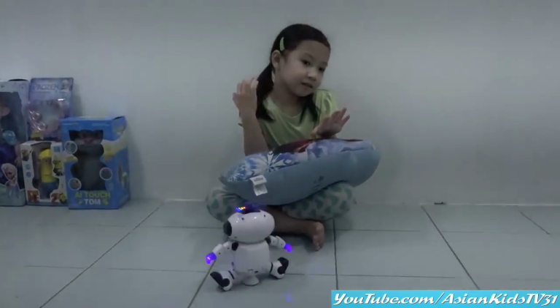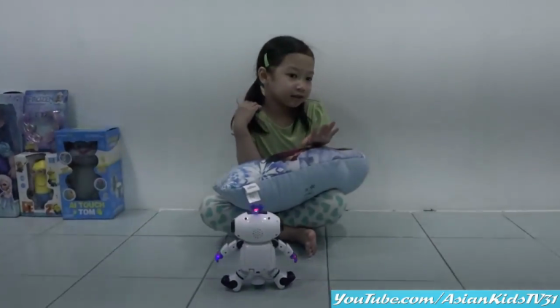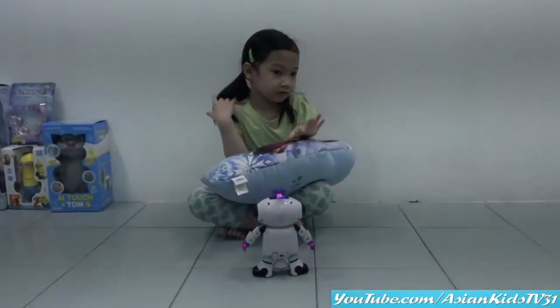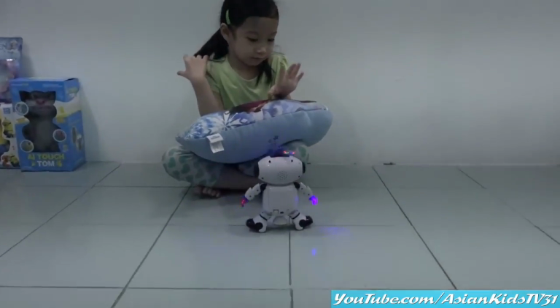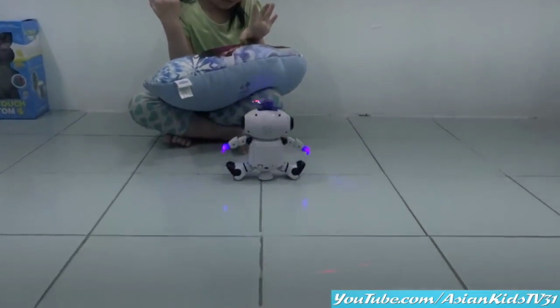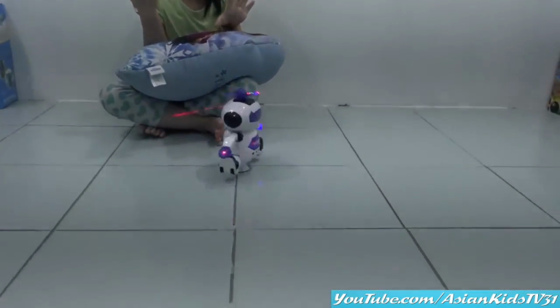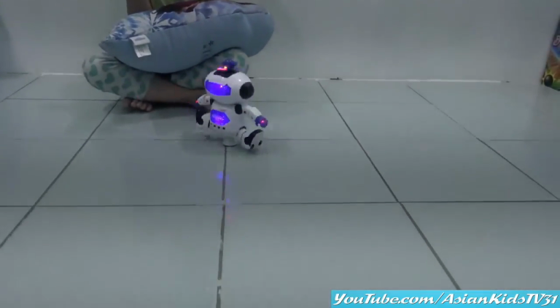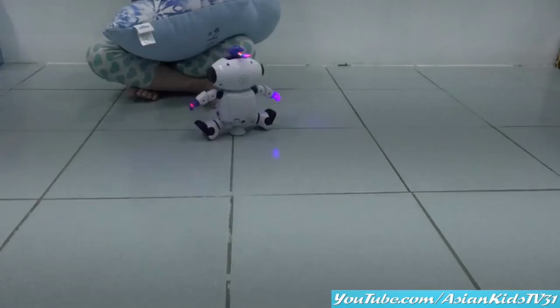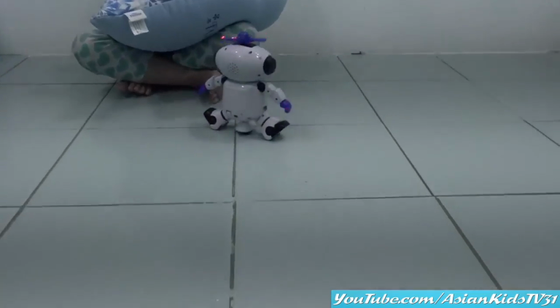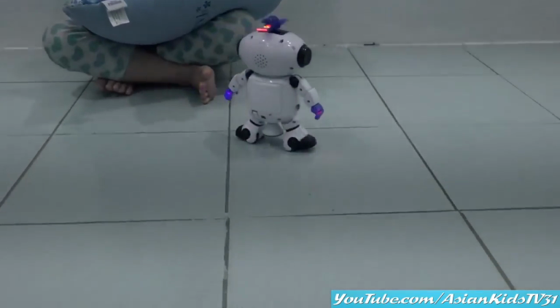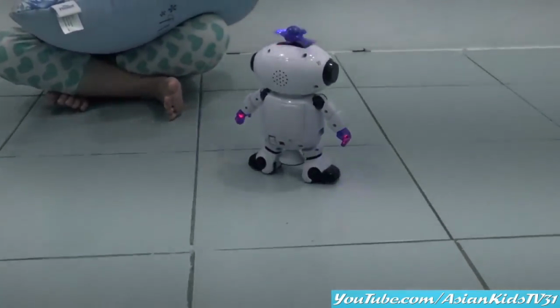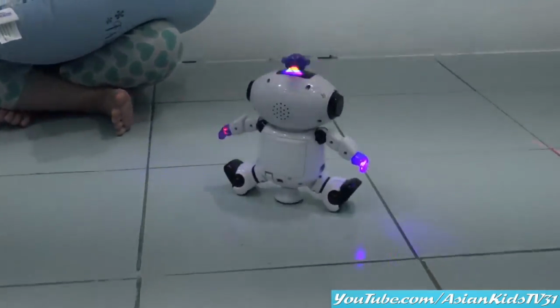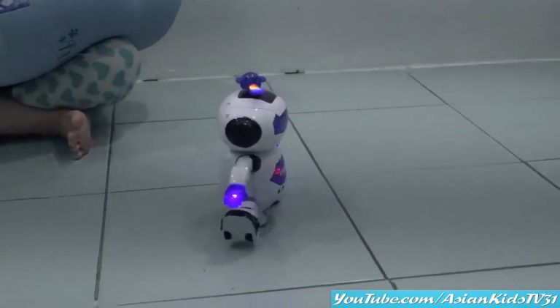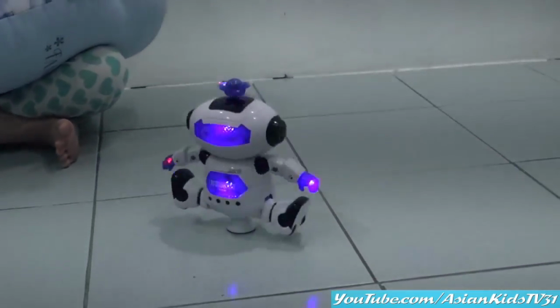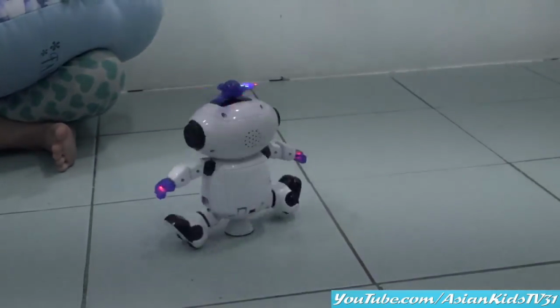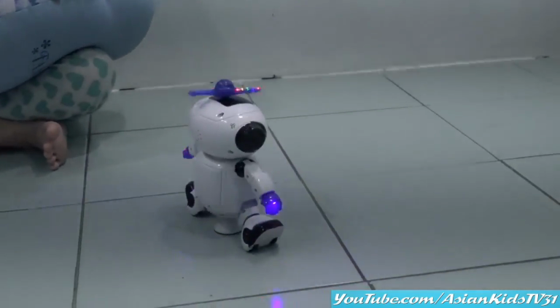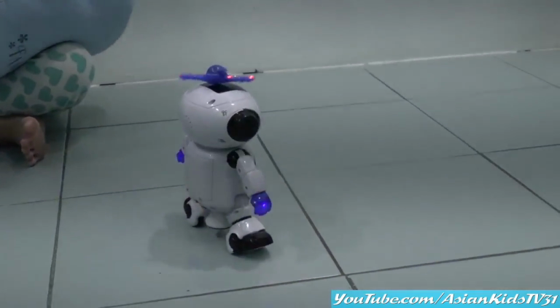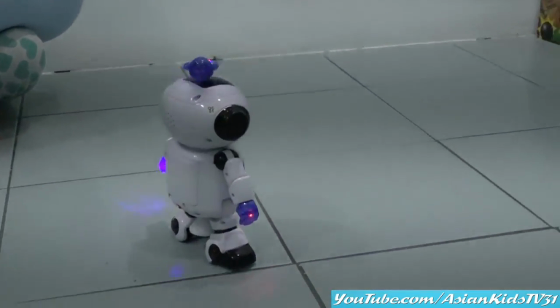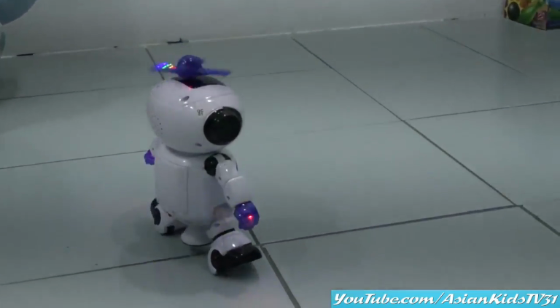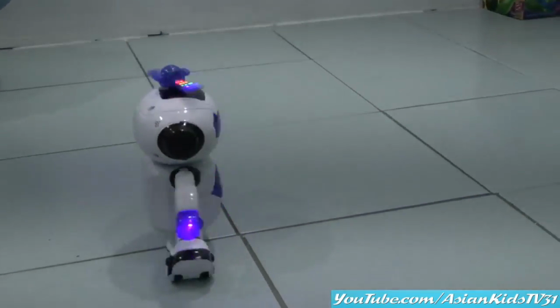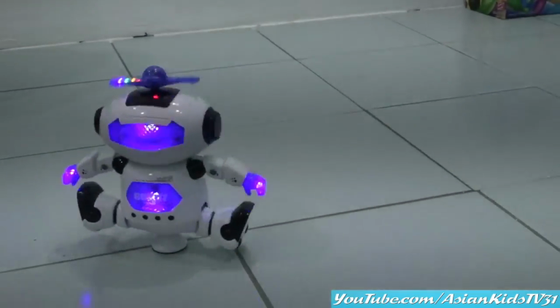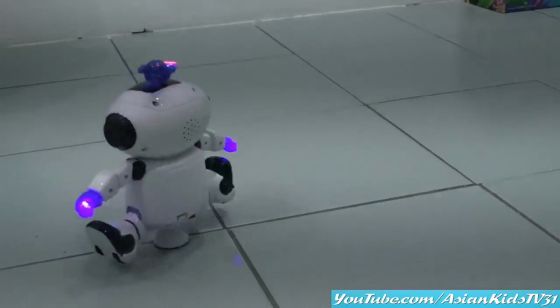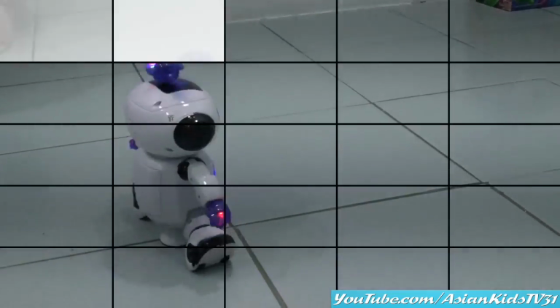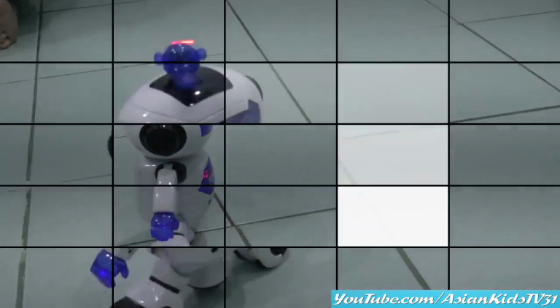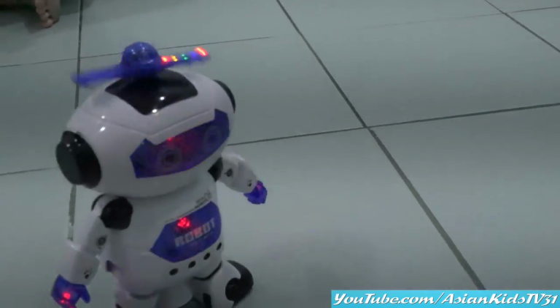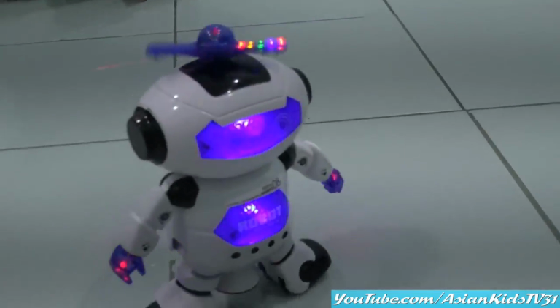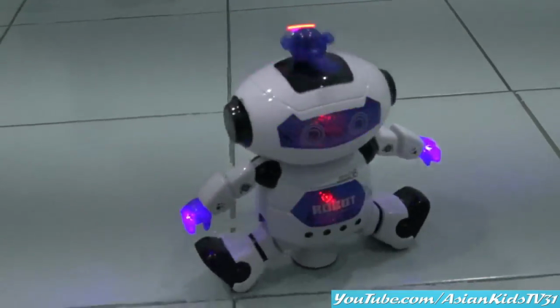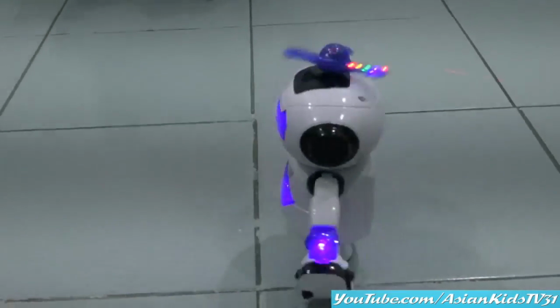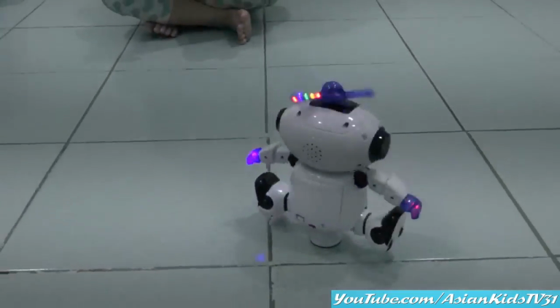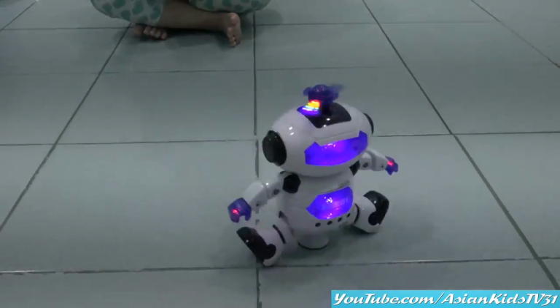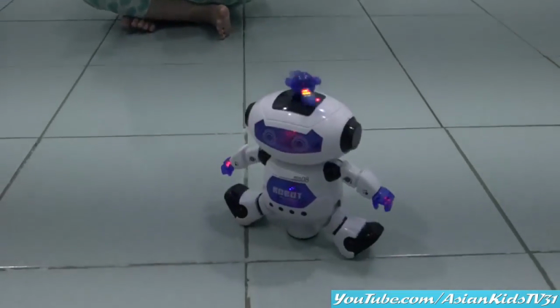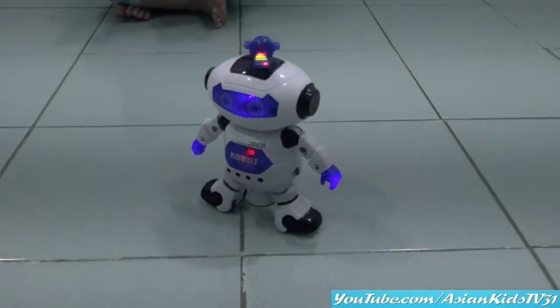Nice, Ate Anya. Rappi, the new toy. Look at that, Anya. Good night, Spencils!